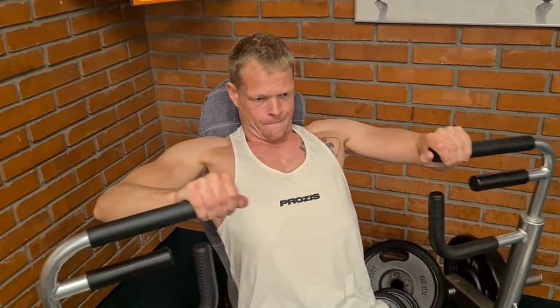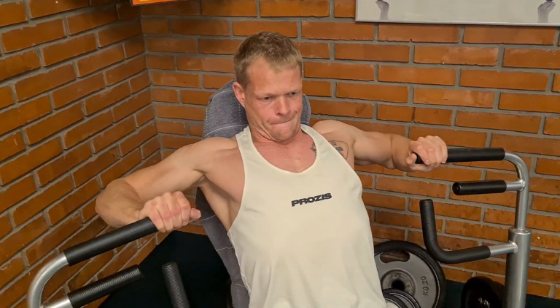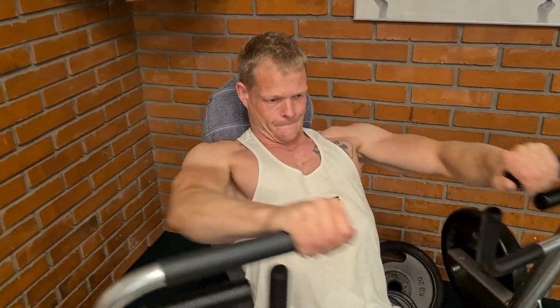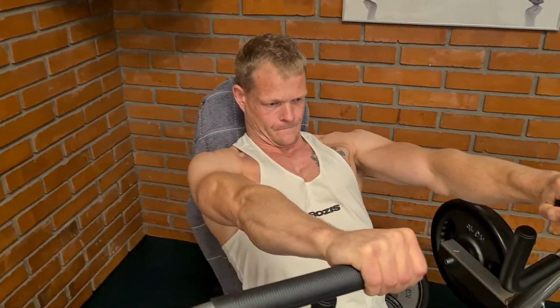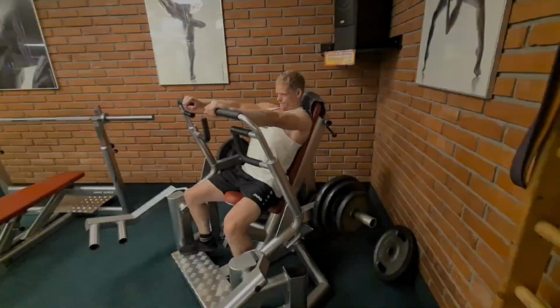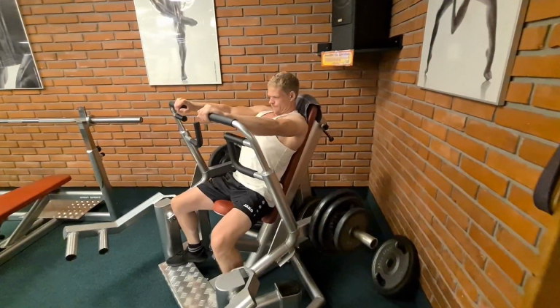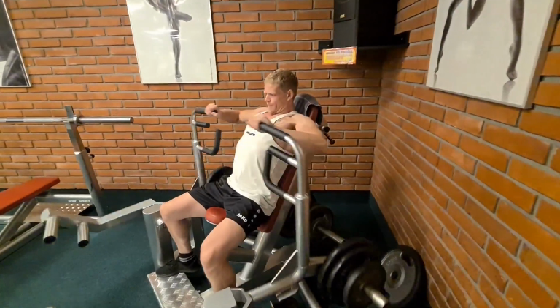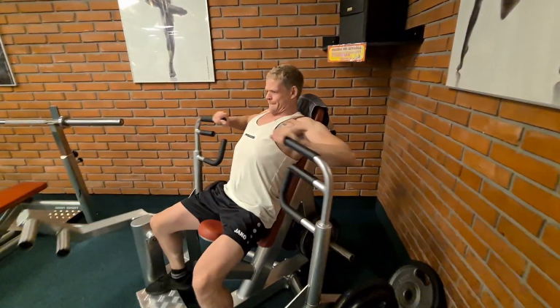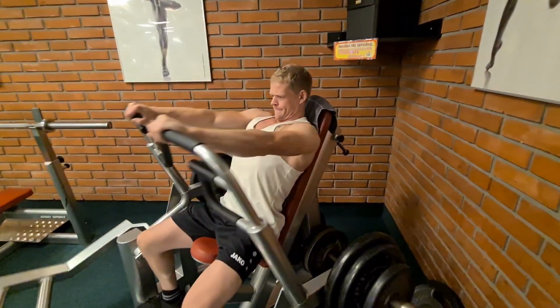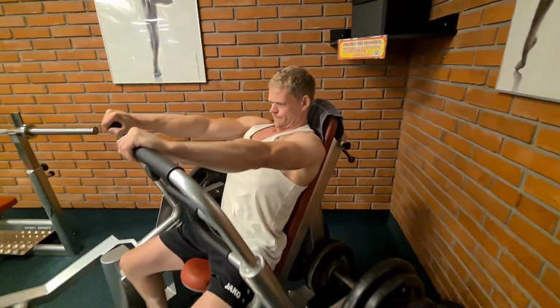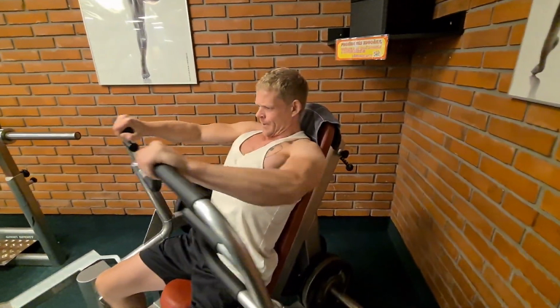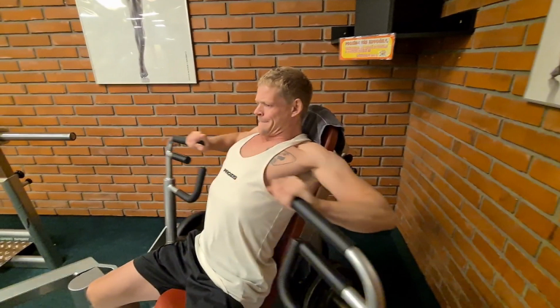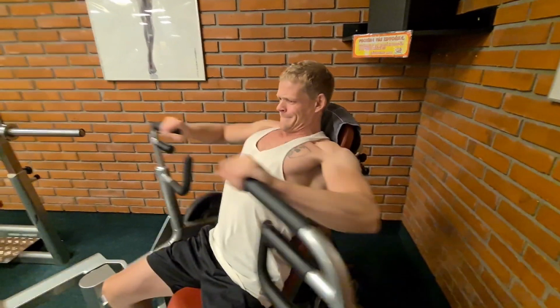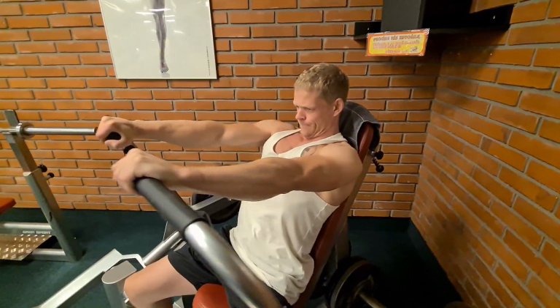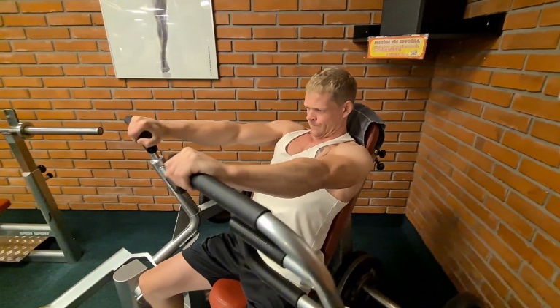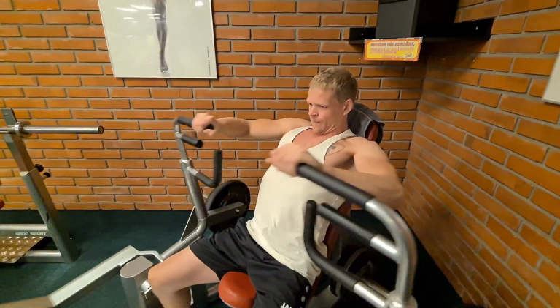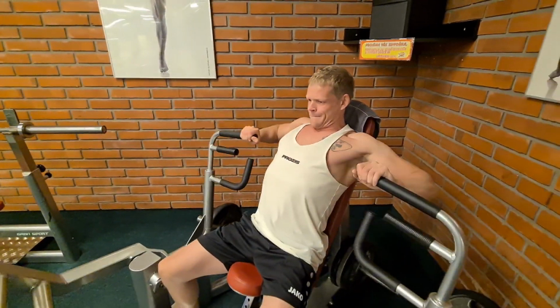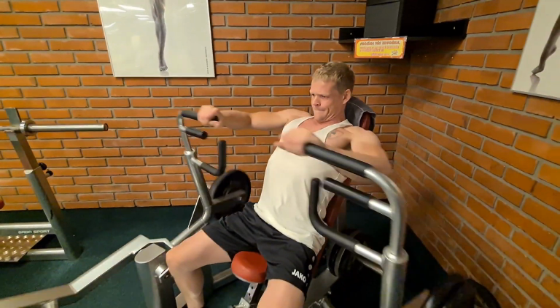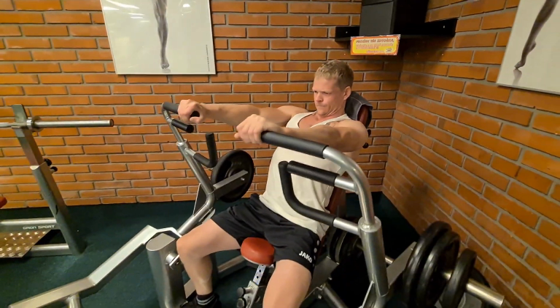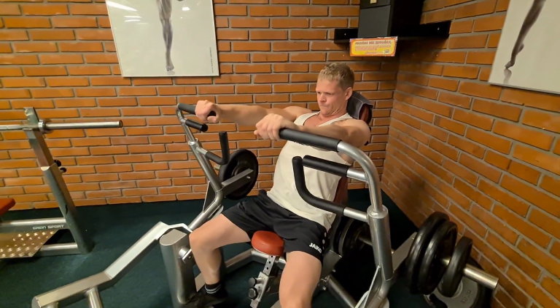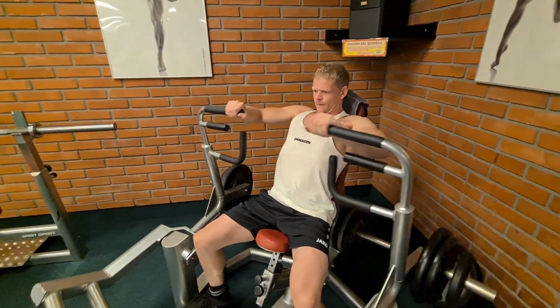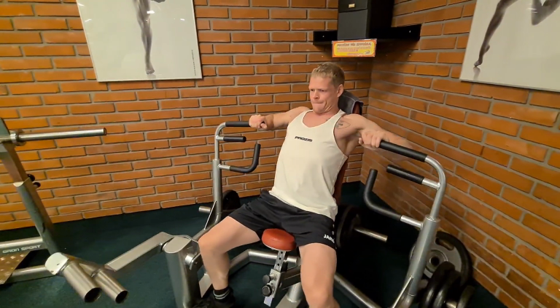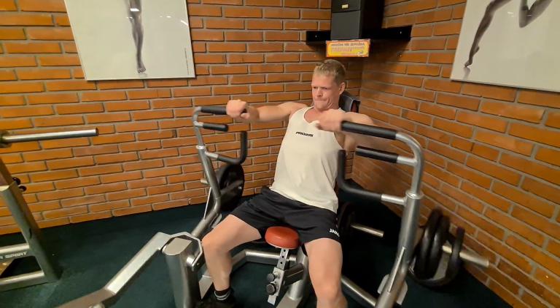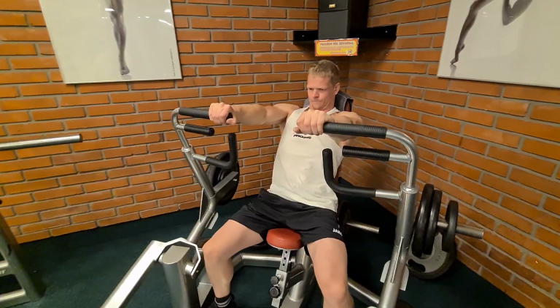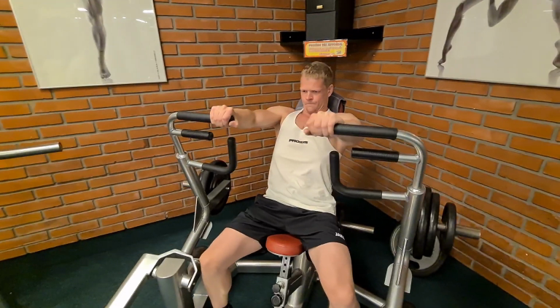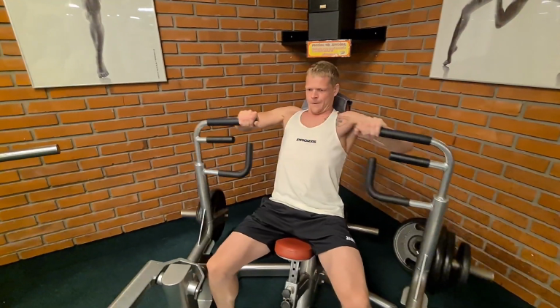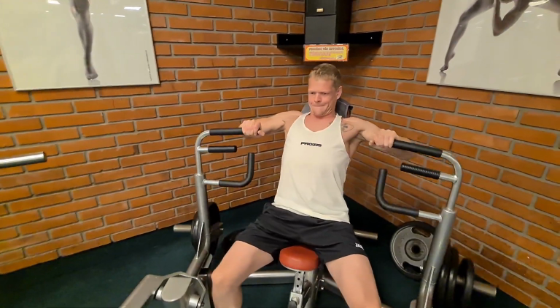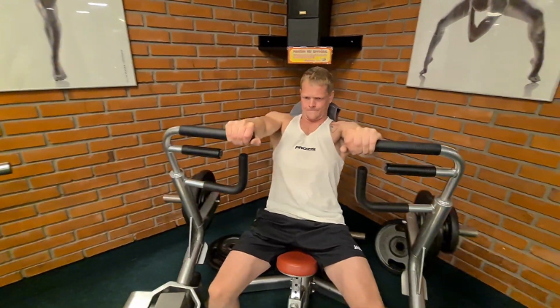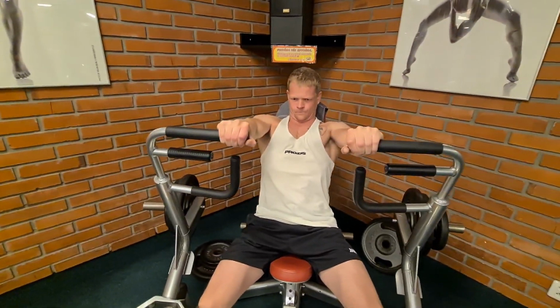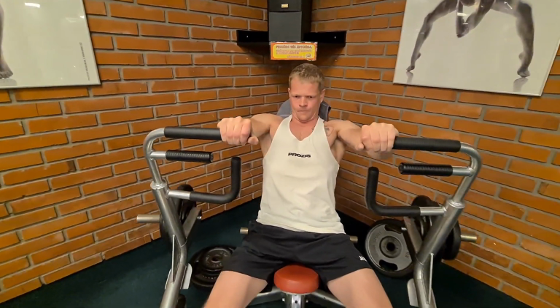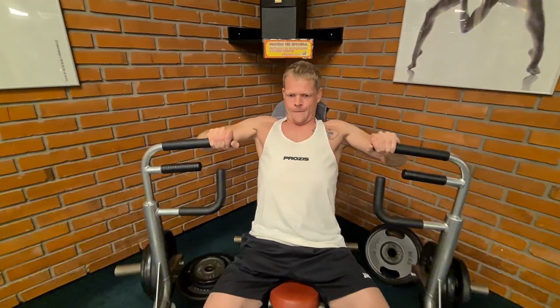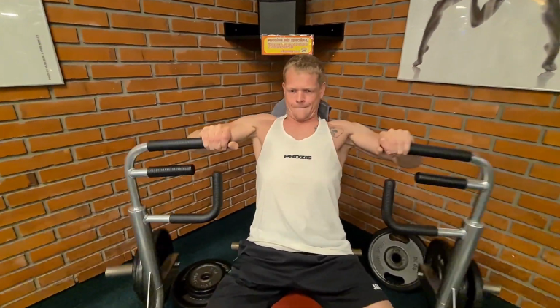Aktuell starte ich mit einer Schrägbank-Variante, um die oberen Brustfasern bzw. die gesamte Brust optimal zu treffen. Hier hat sich natürlich die Maschine sehr gut geeignet. Gestartet bin ich hier mit drei Sätzen à 12 Wiederholungen.